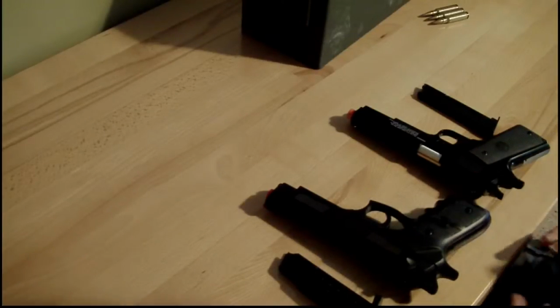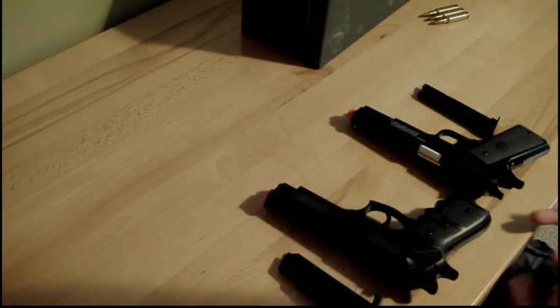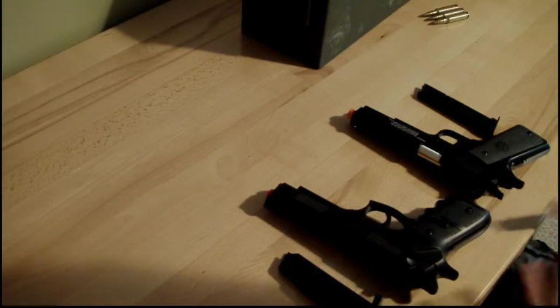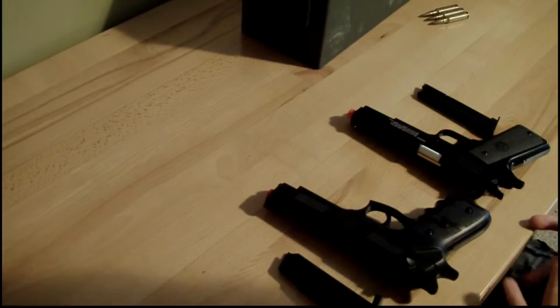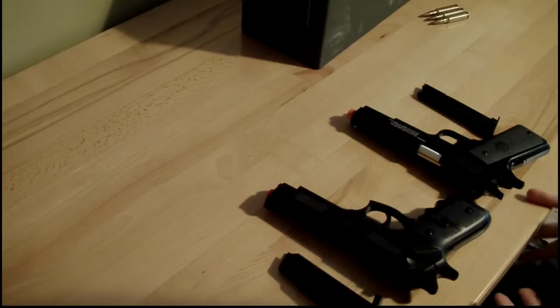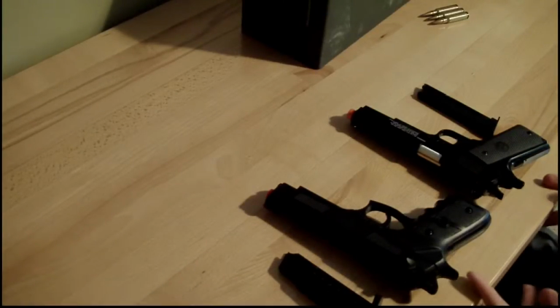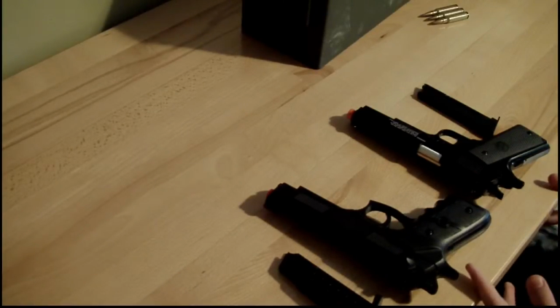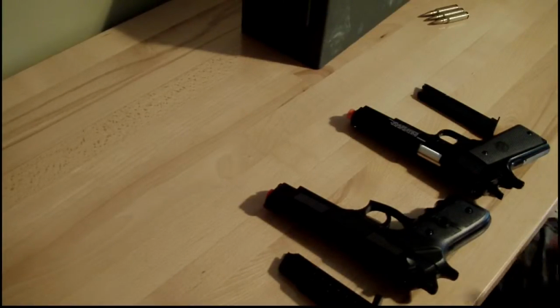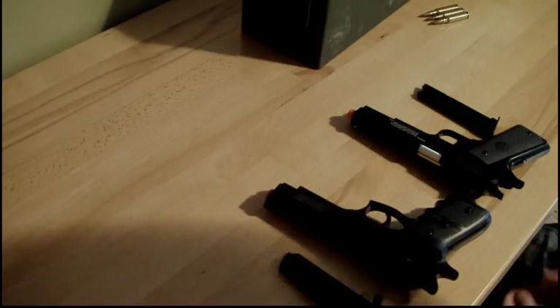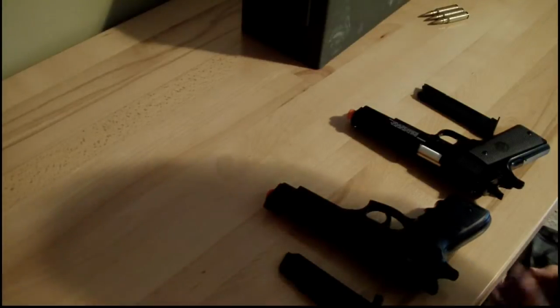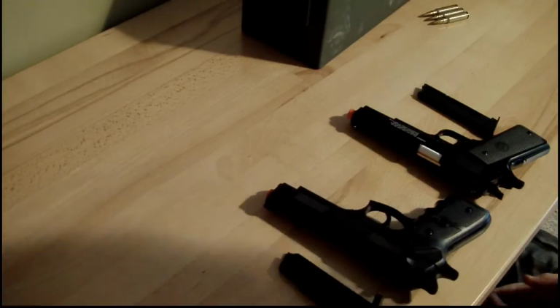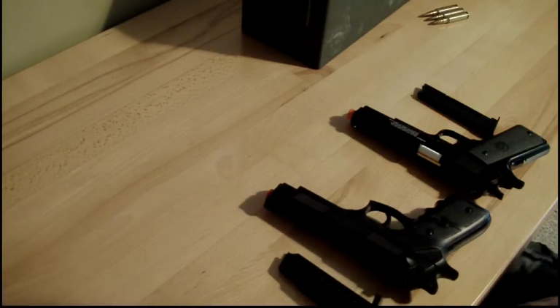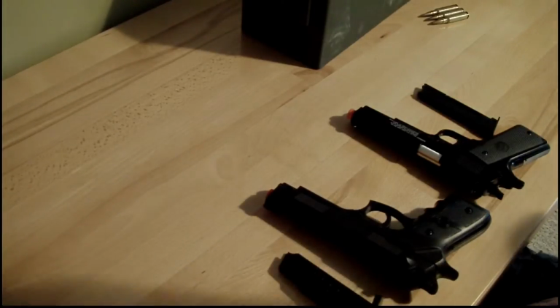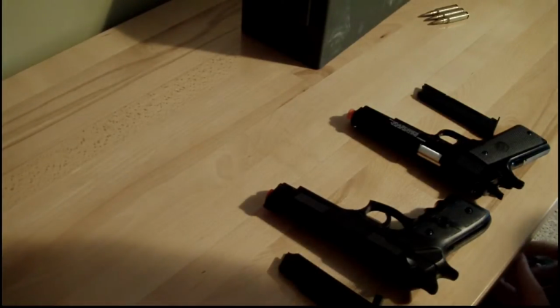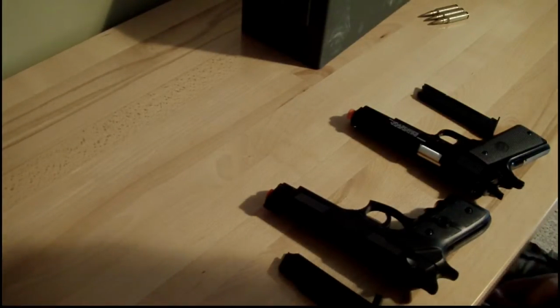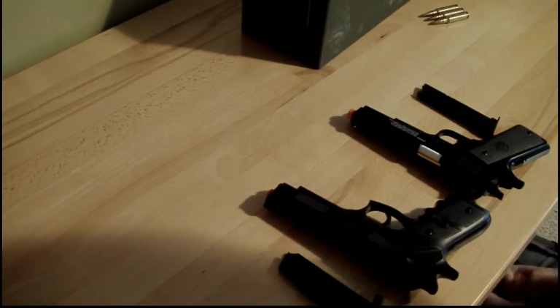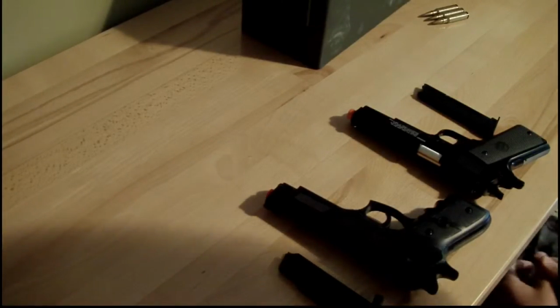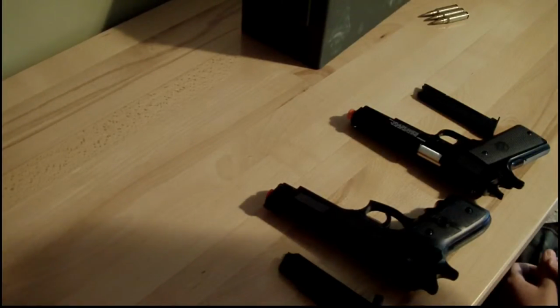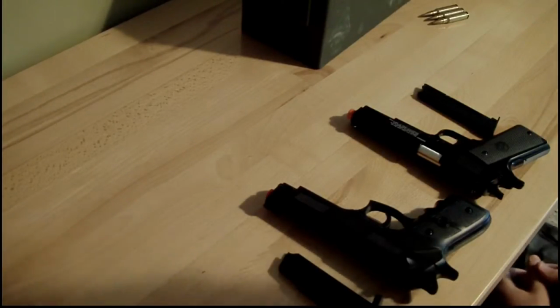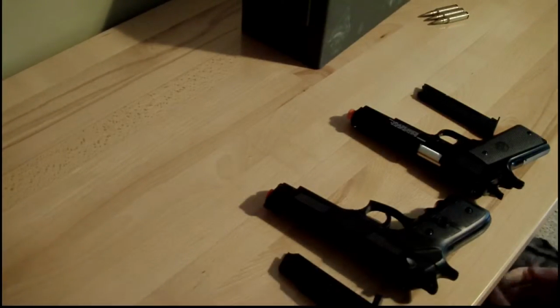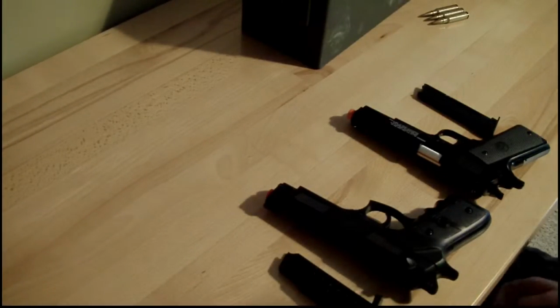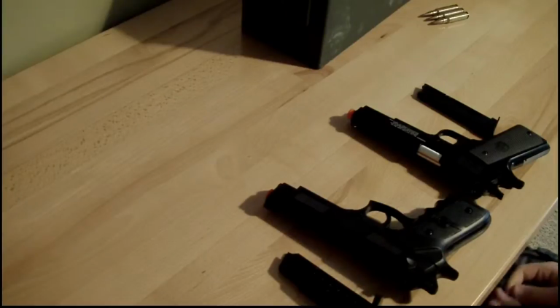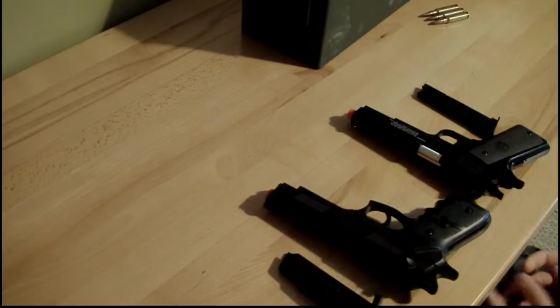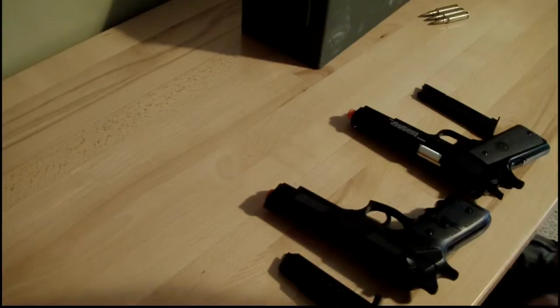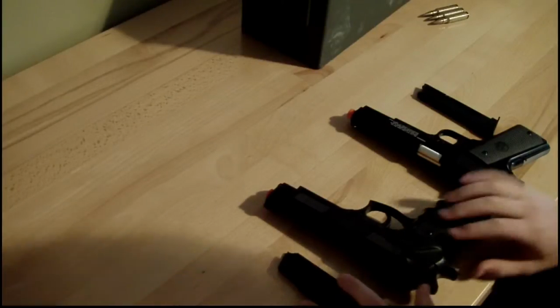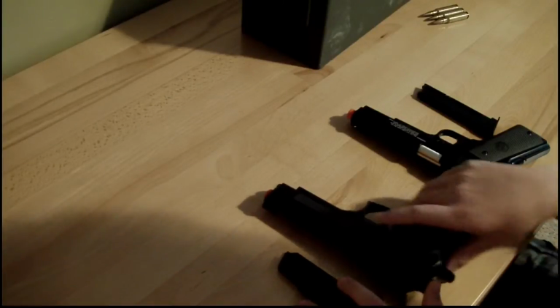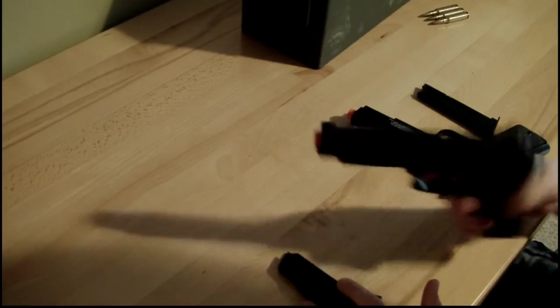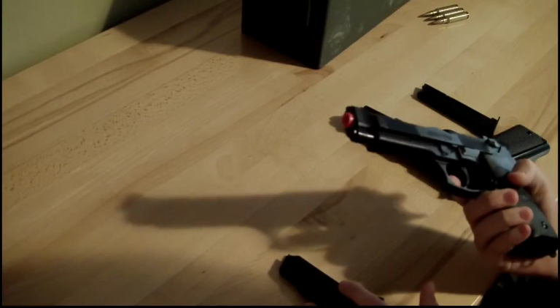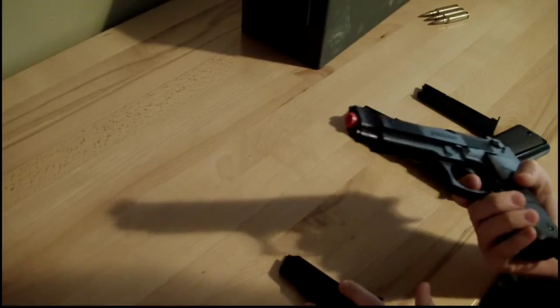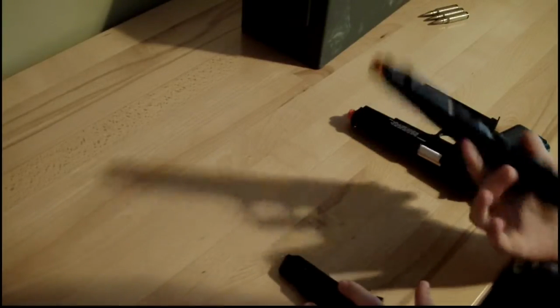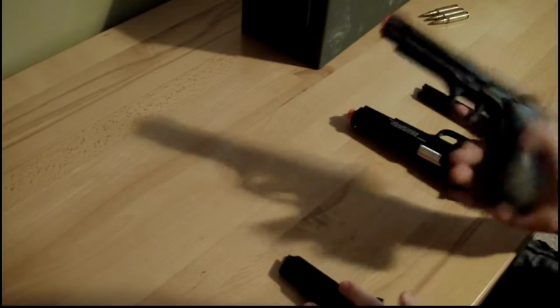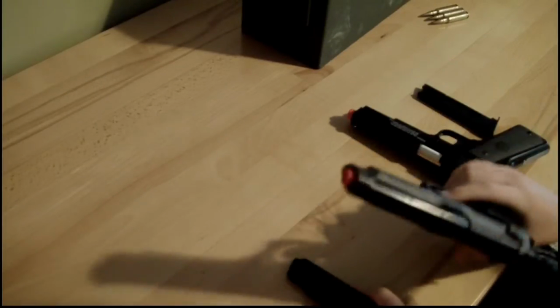So these are airsoft guns — if you don't know what that is, look it up. These are spring-powered airsoft guns. They're probably the cheapest airsoft guns you can get, but they don't always look the best, like this one.